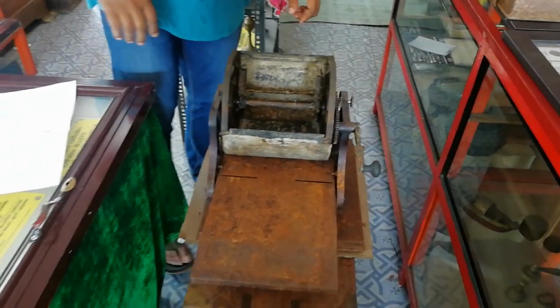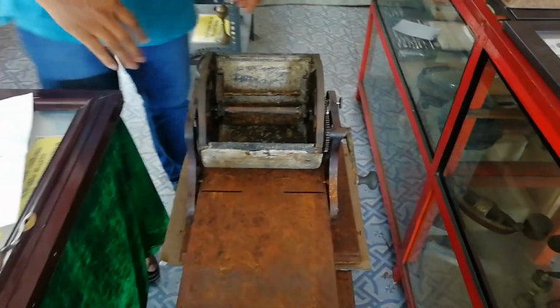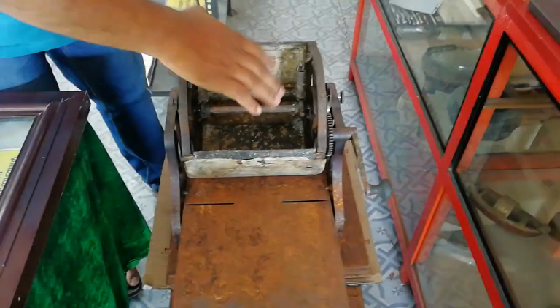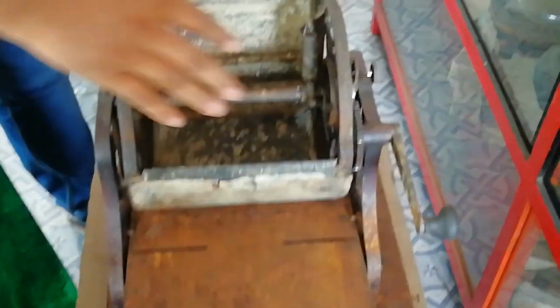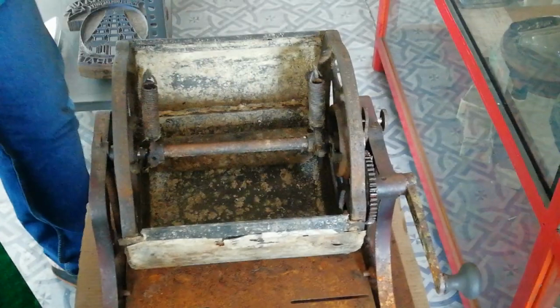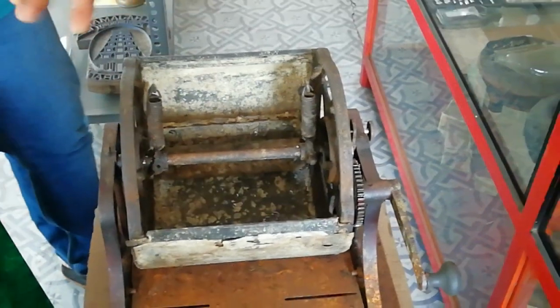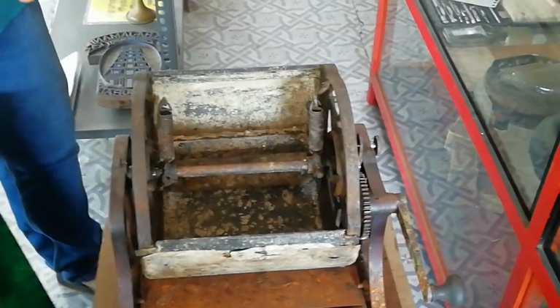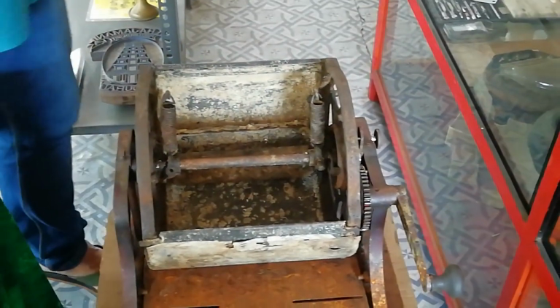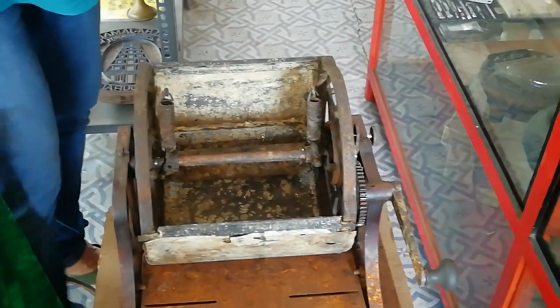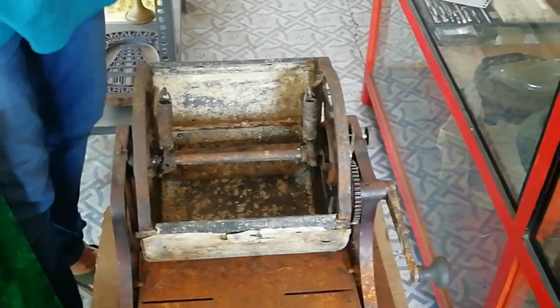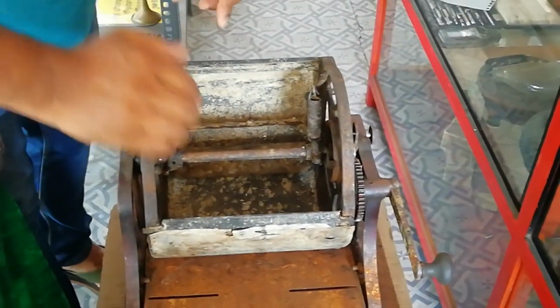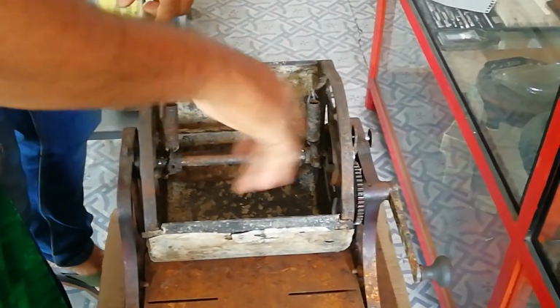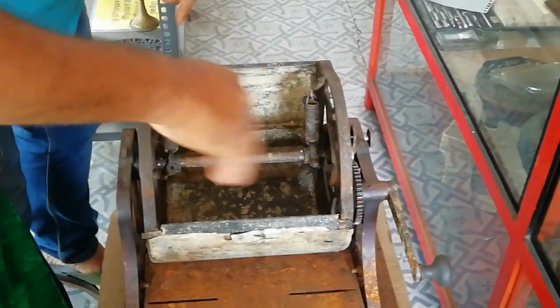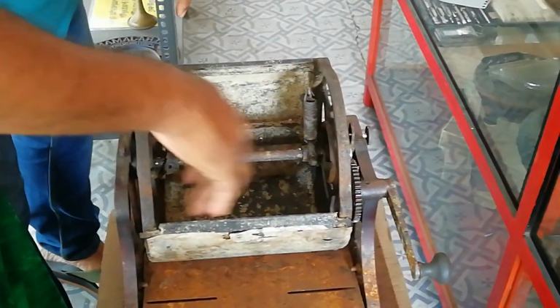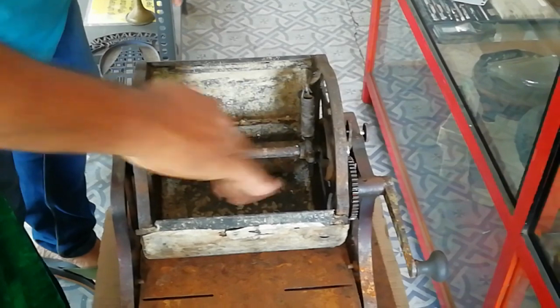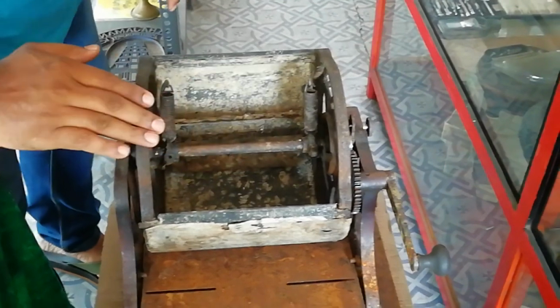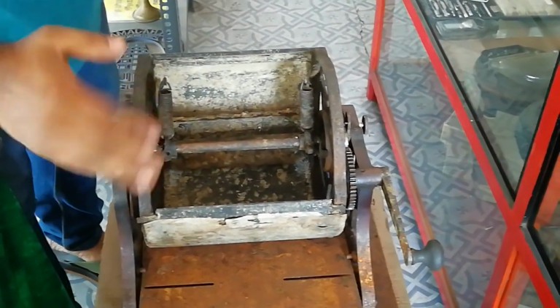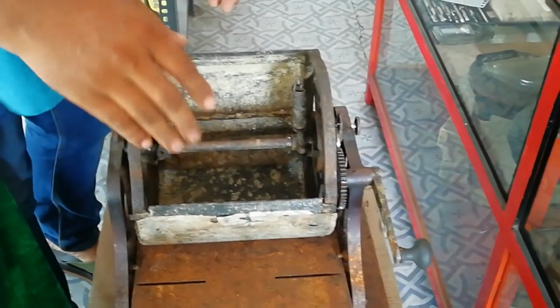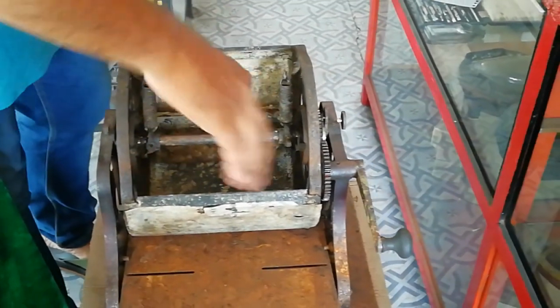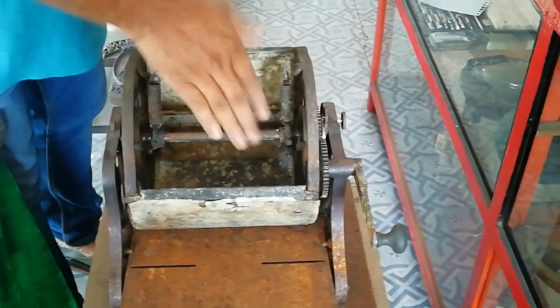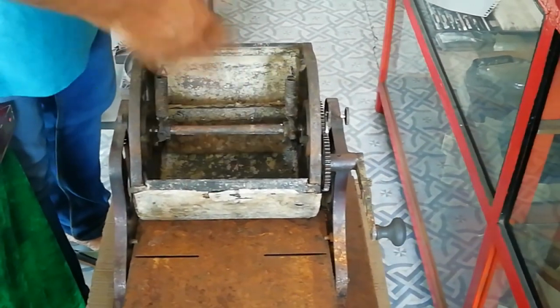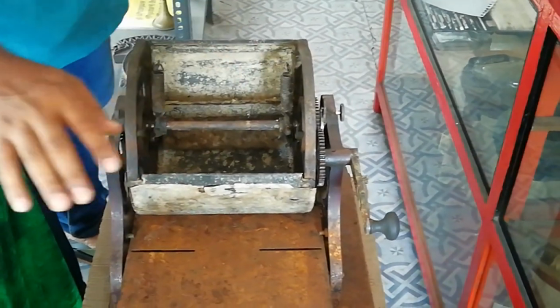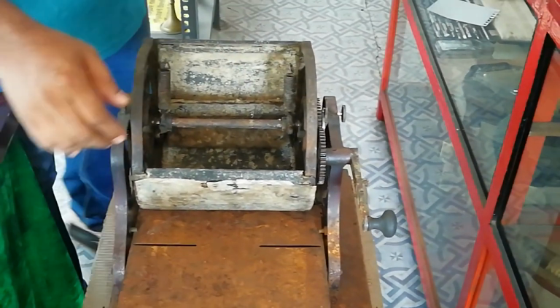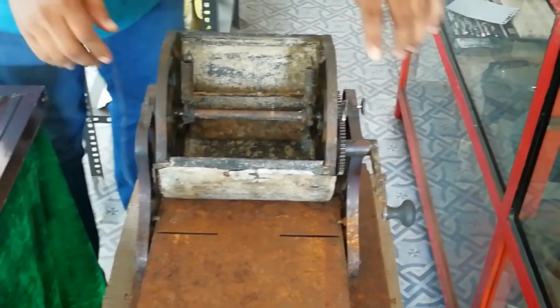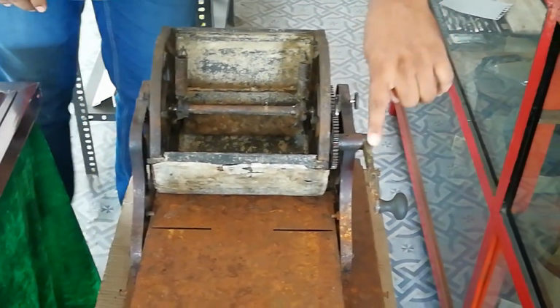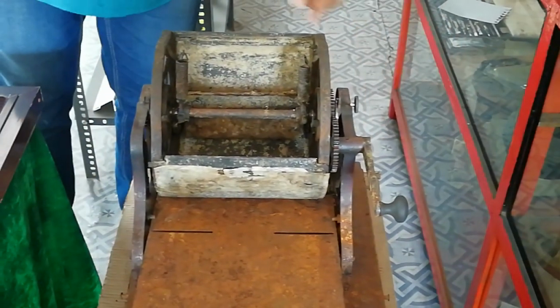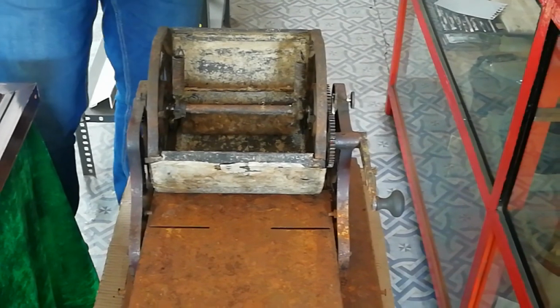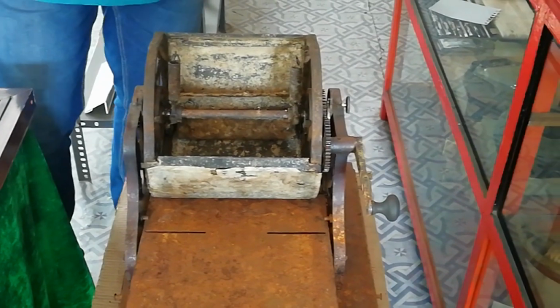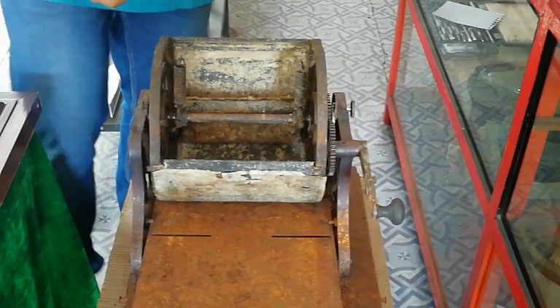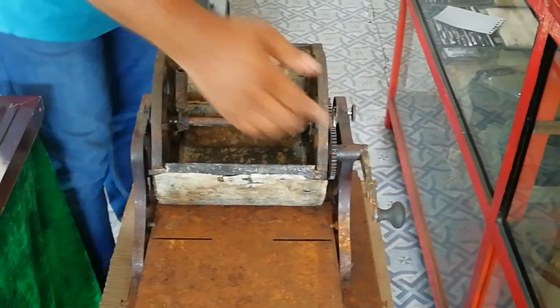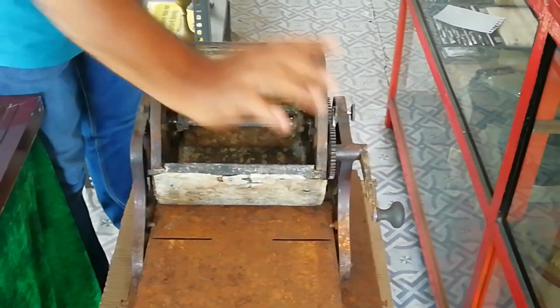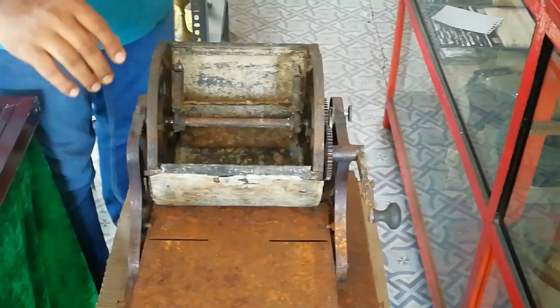There is a machine in the tube. There is a brush in the tube. This is a rubber sheet. It is a correct machine.